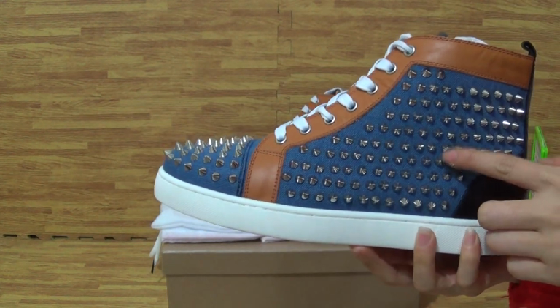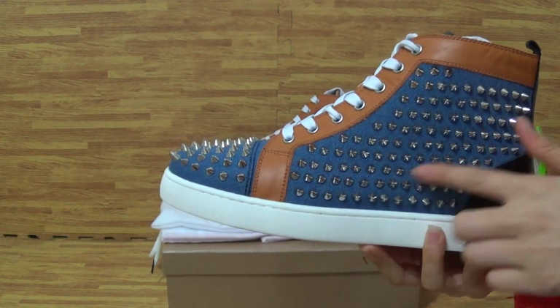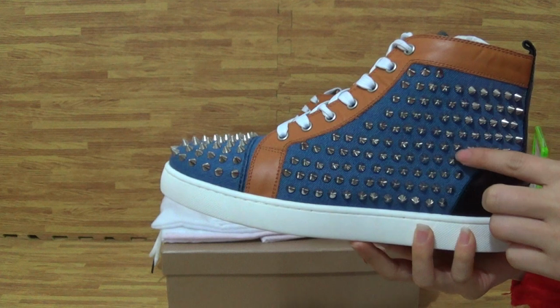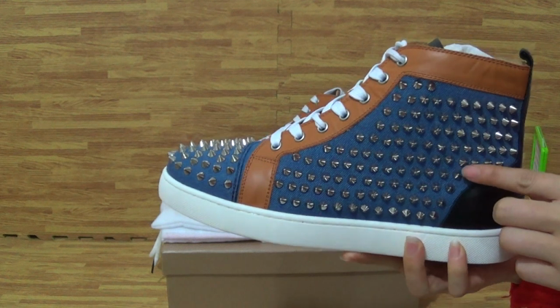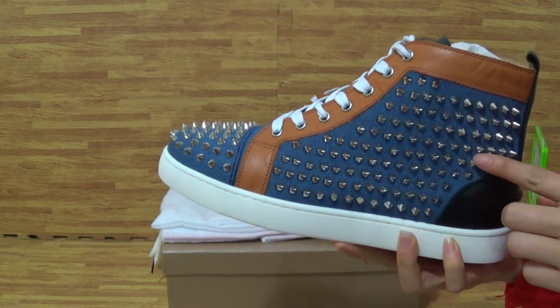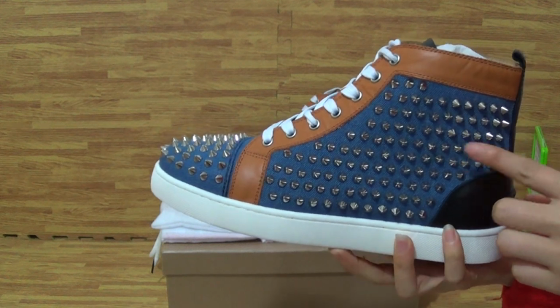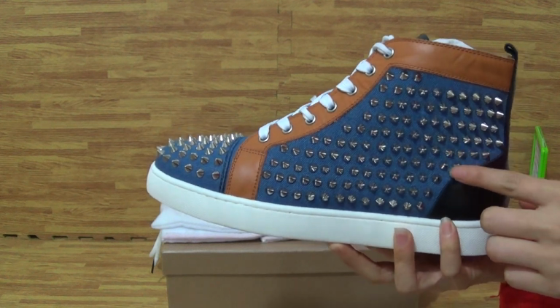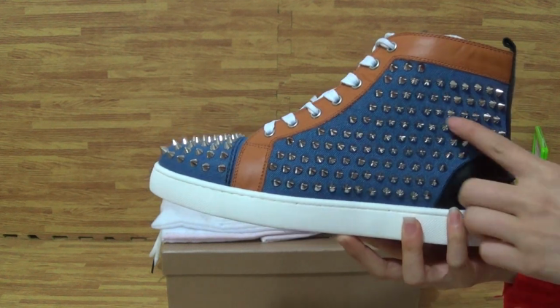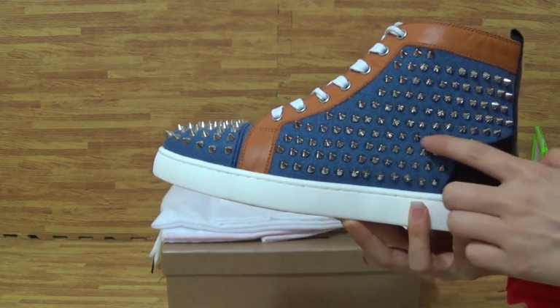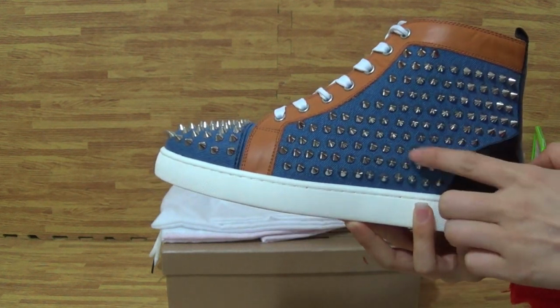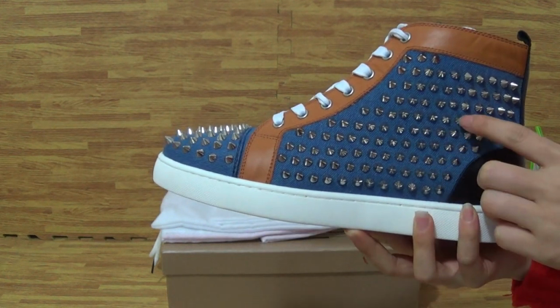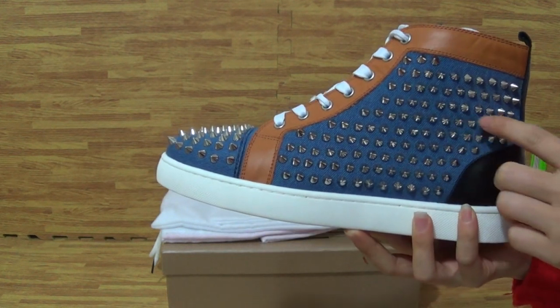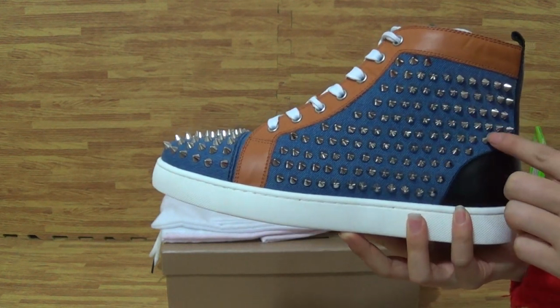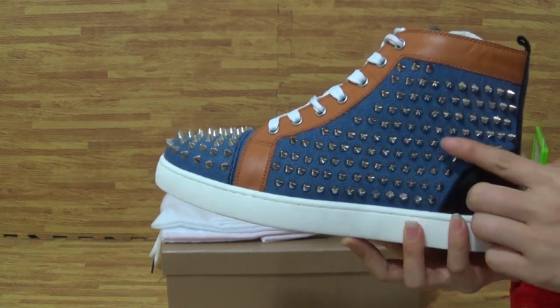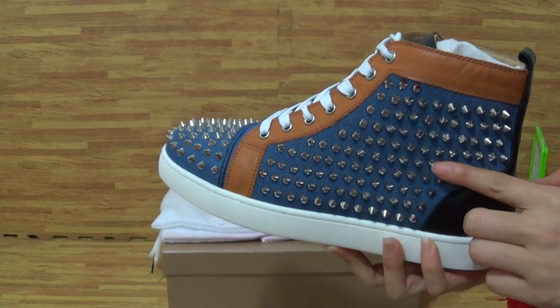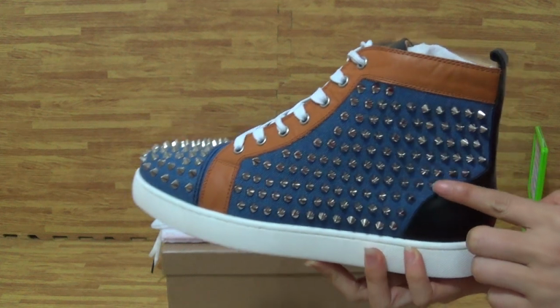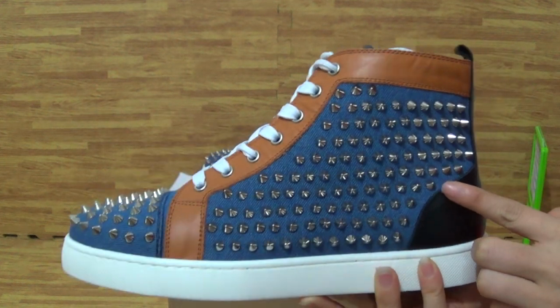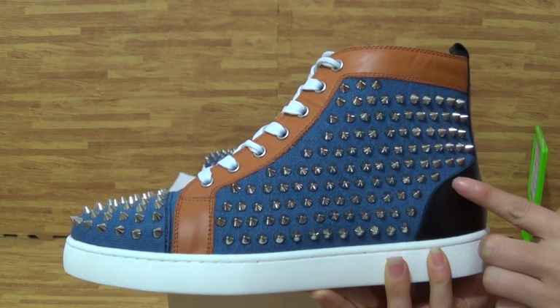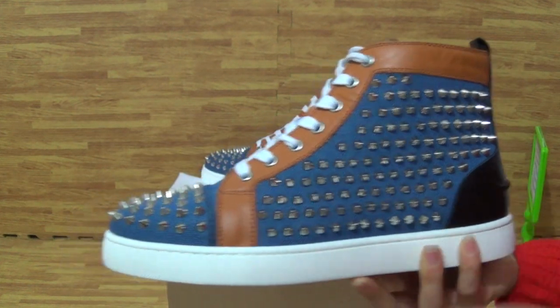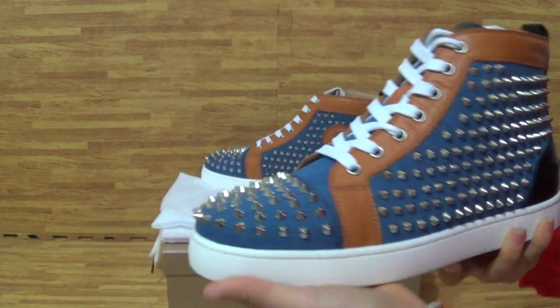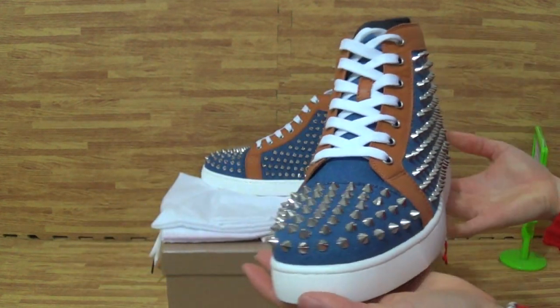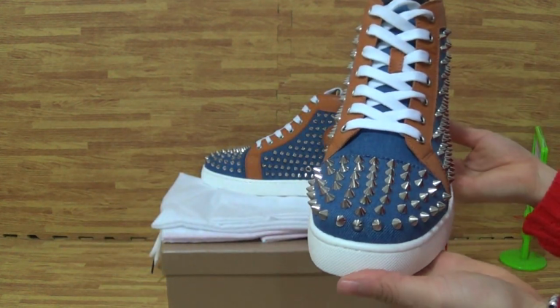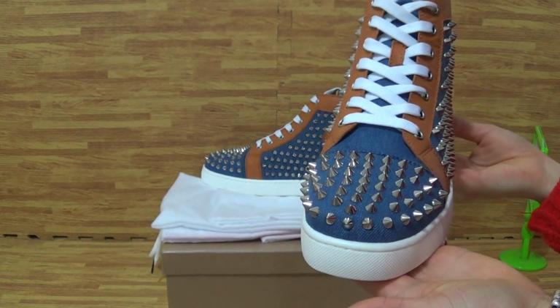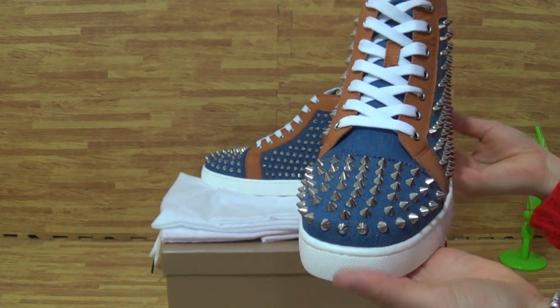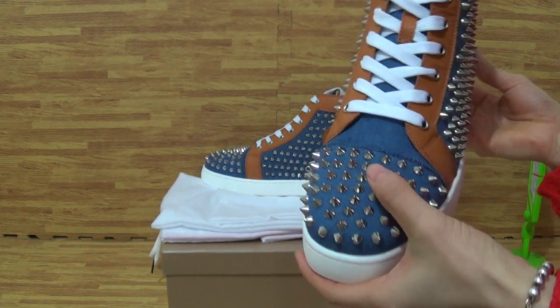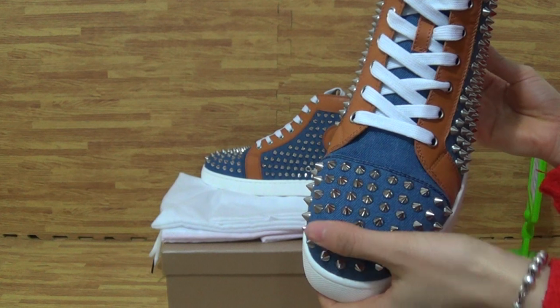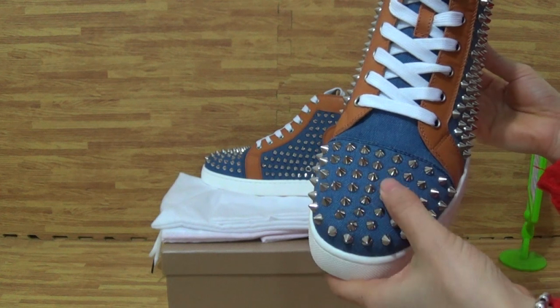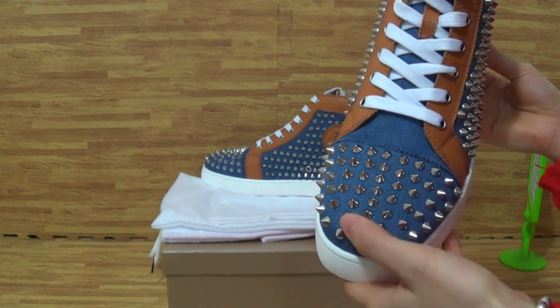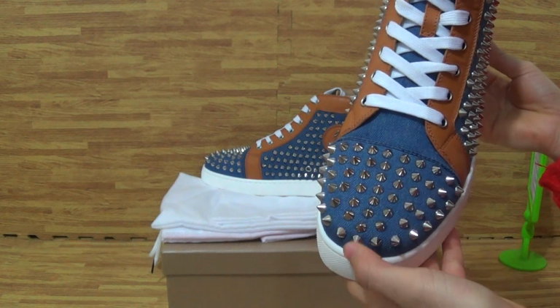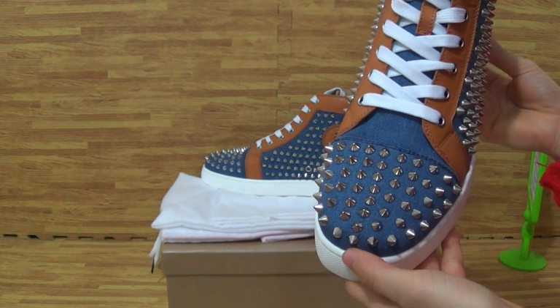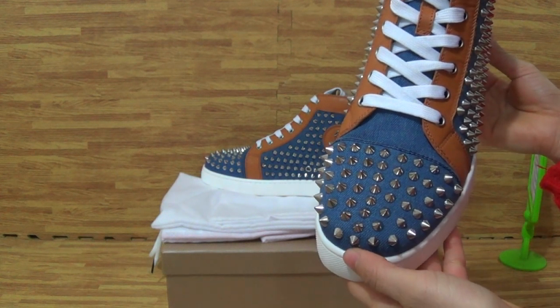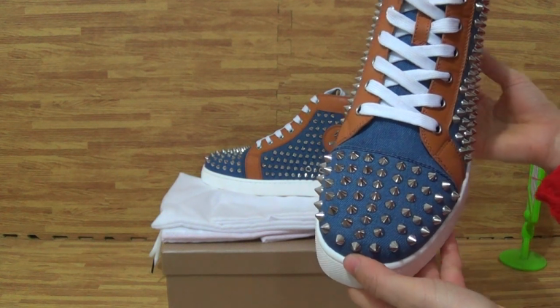Come to the shoes upper. On here, you can see some detailing on this part — so nice. Come to the top box, also with this kind of detailing.